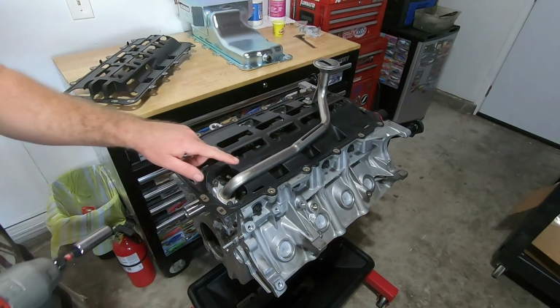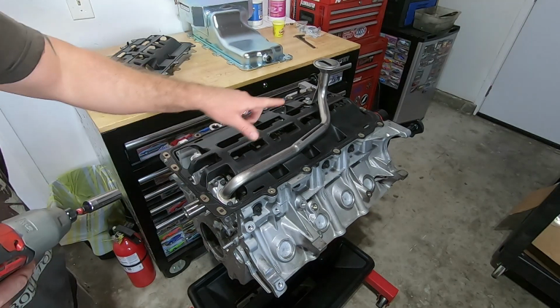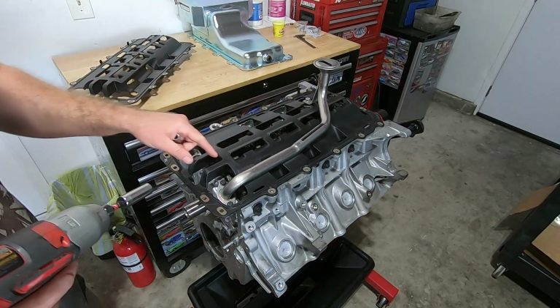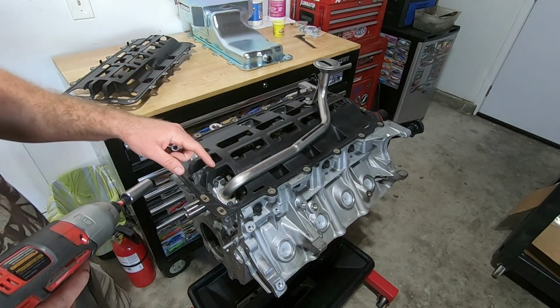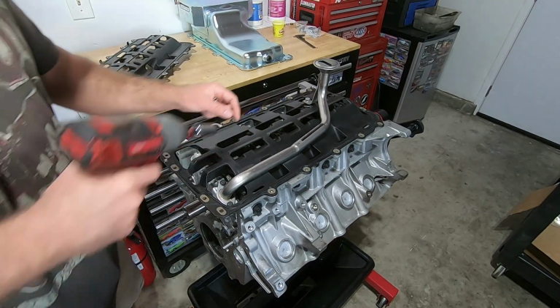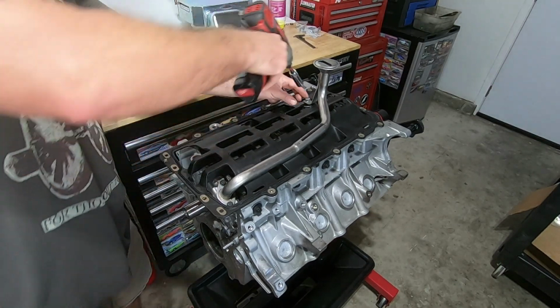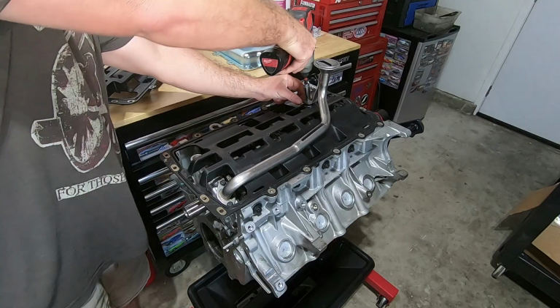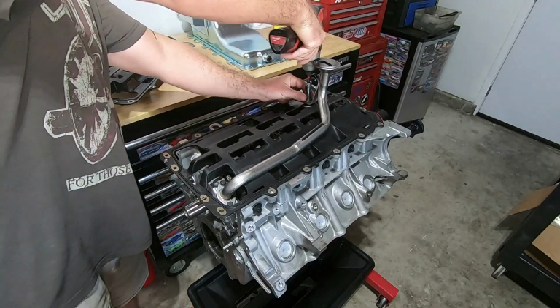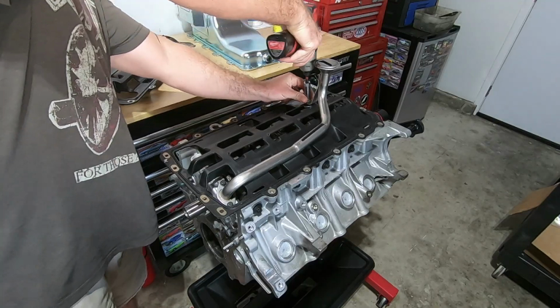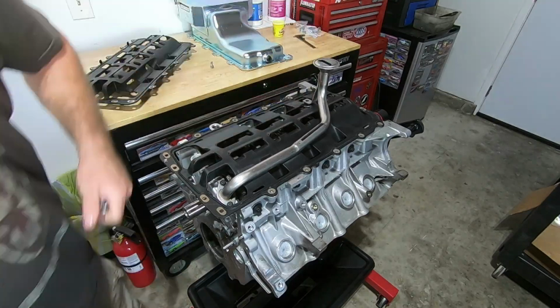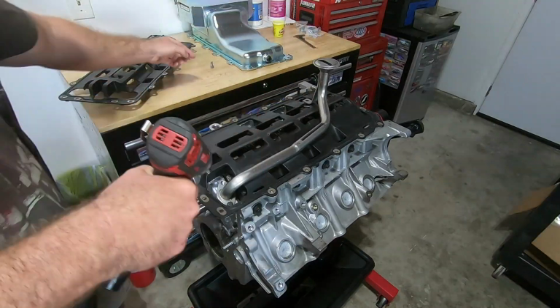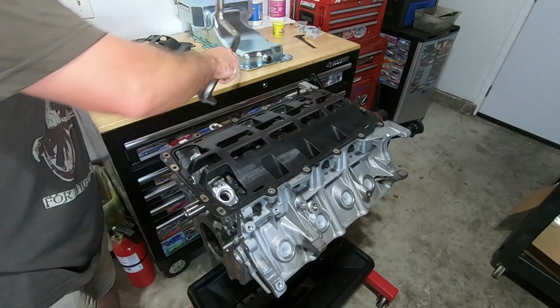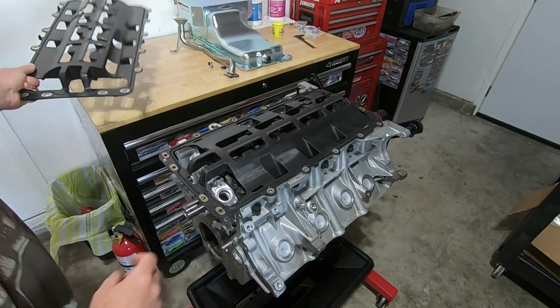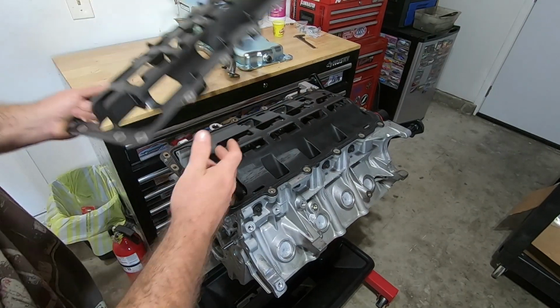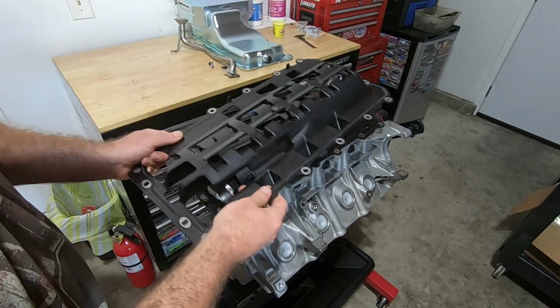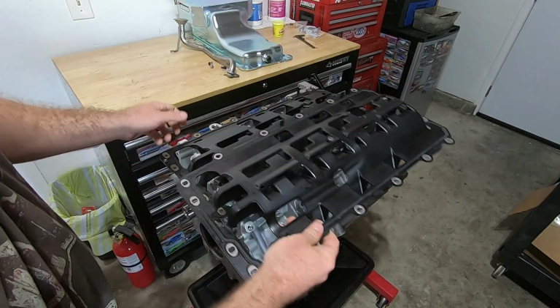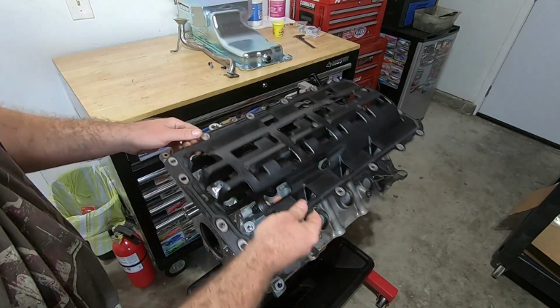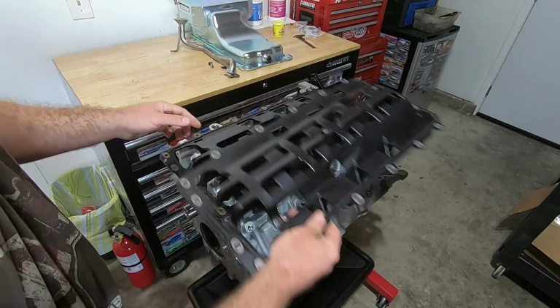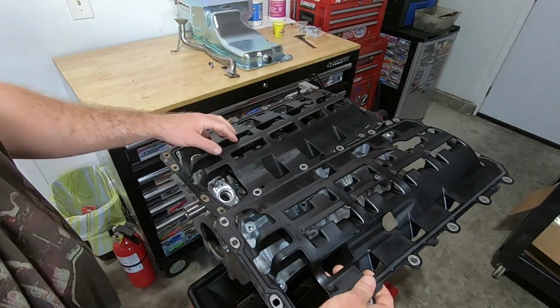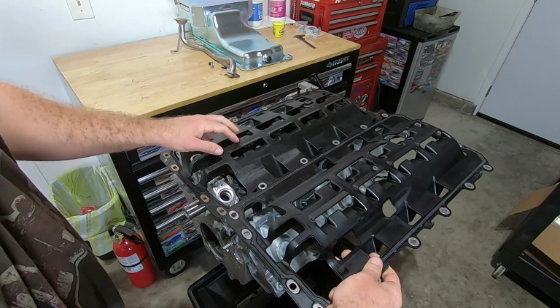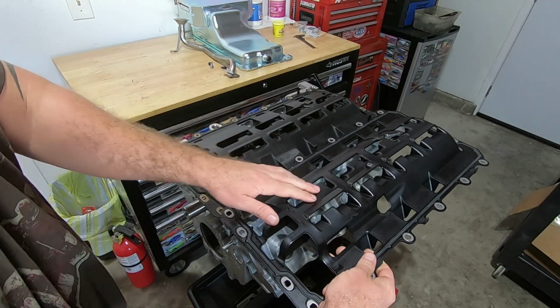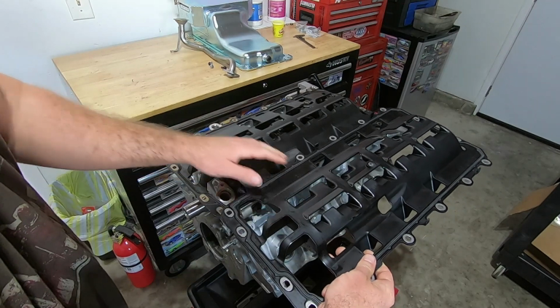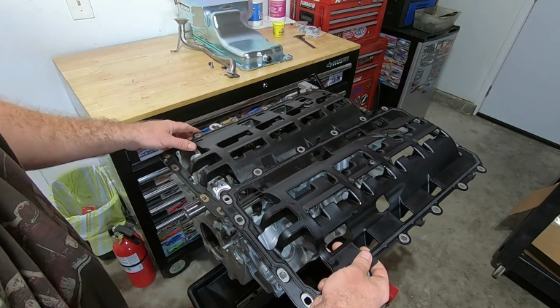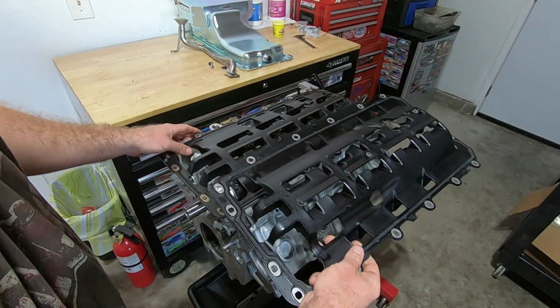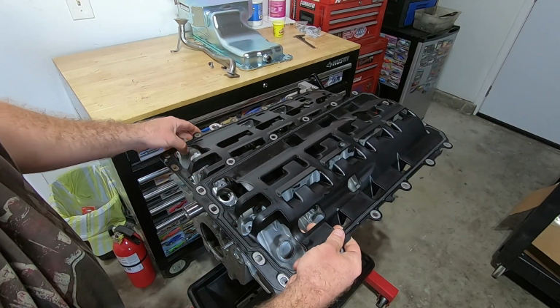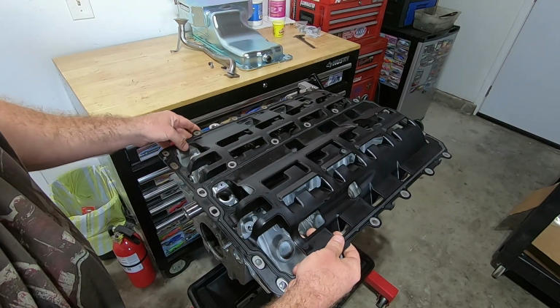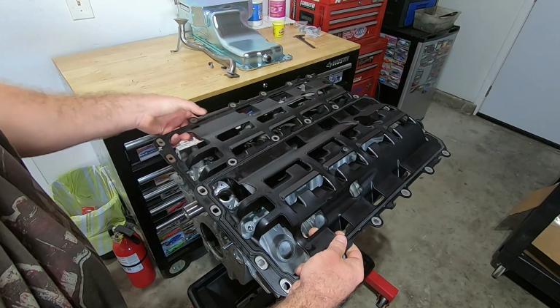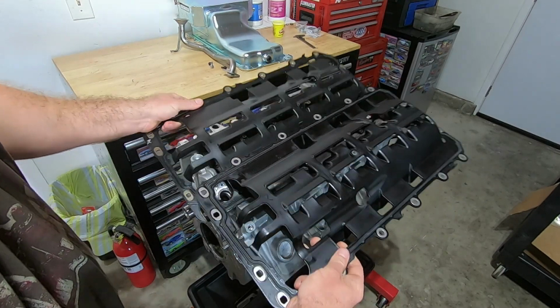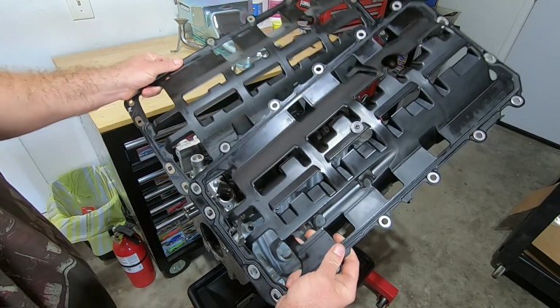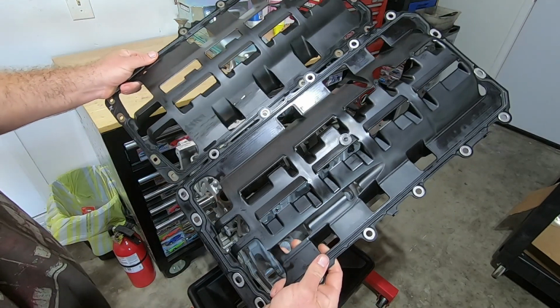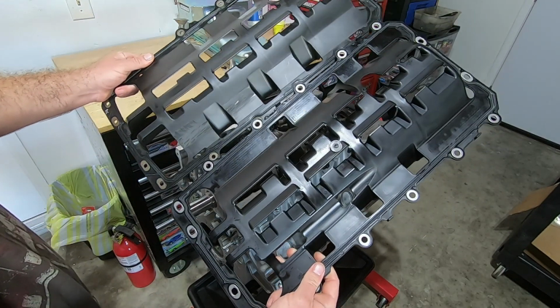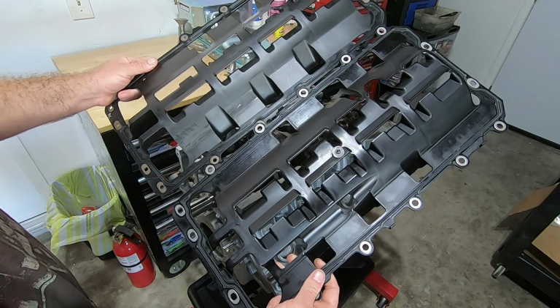I'm going to pull the pickup tube off. Now we can compare them side by side — there's a little bit of a design difference but overall they look fairly similar.